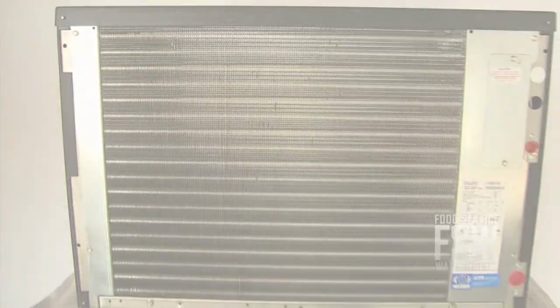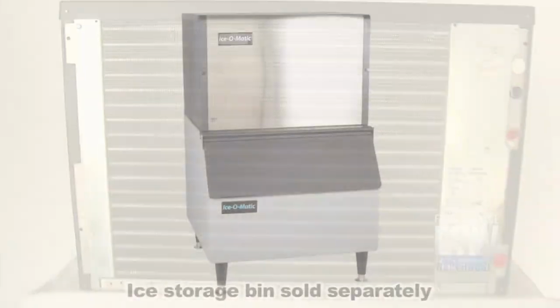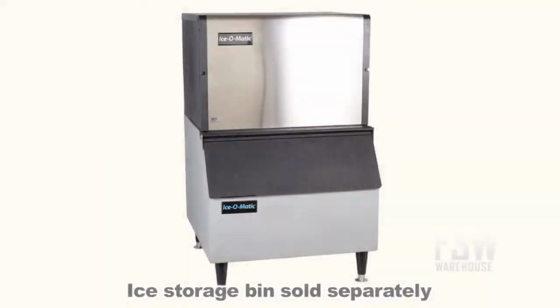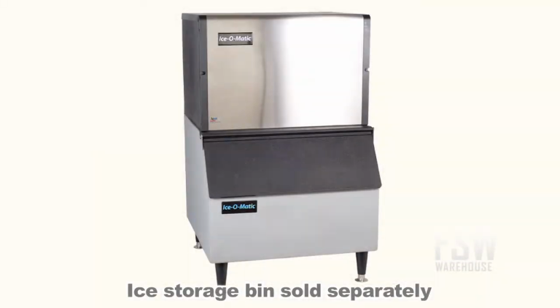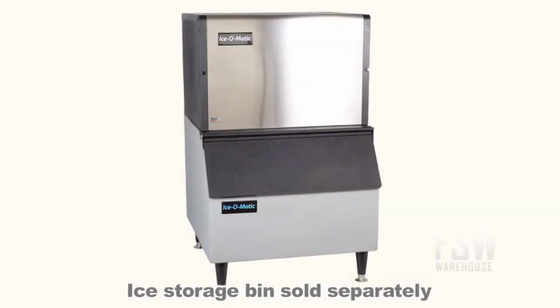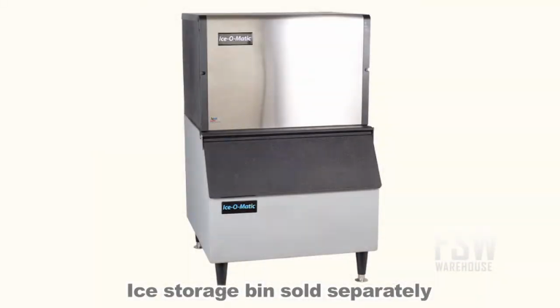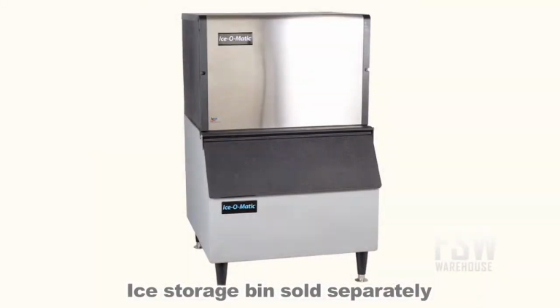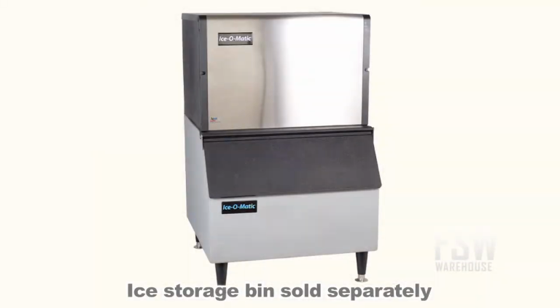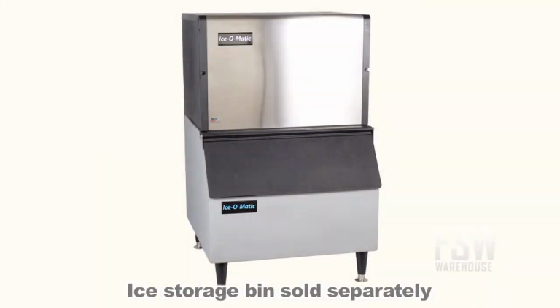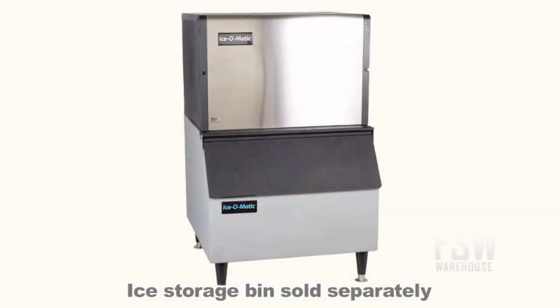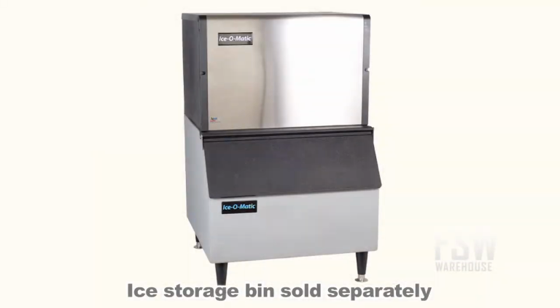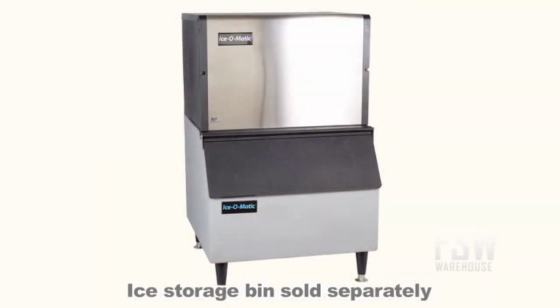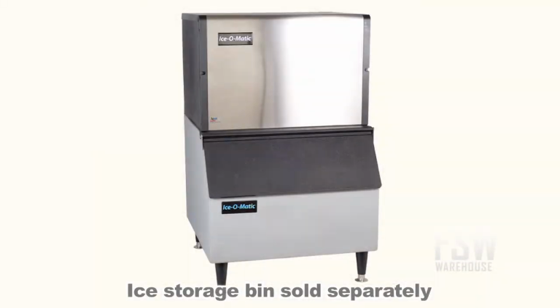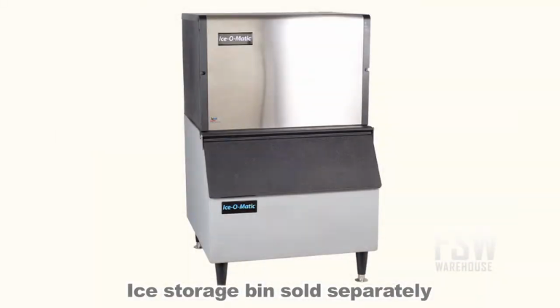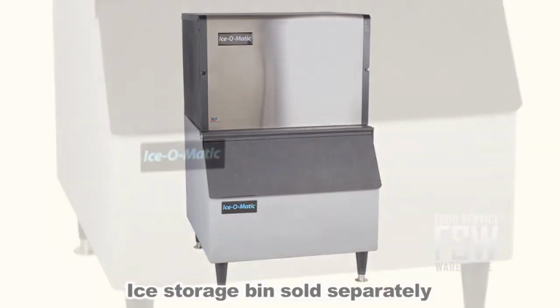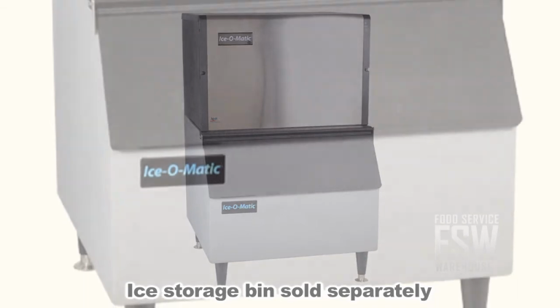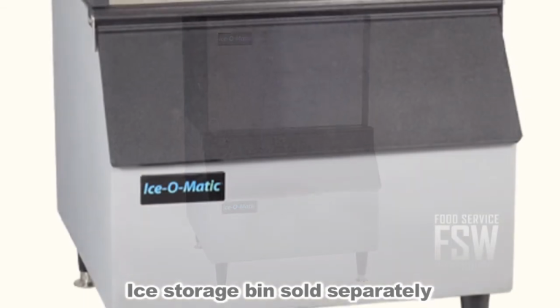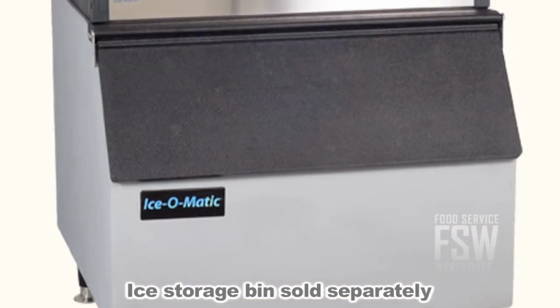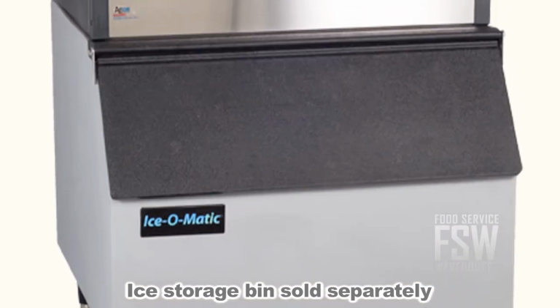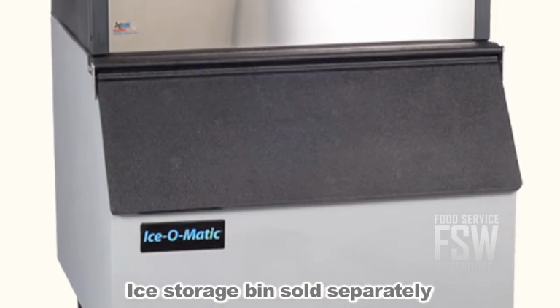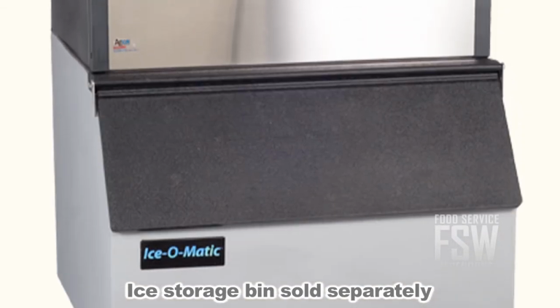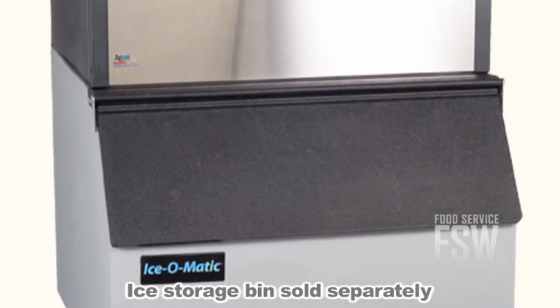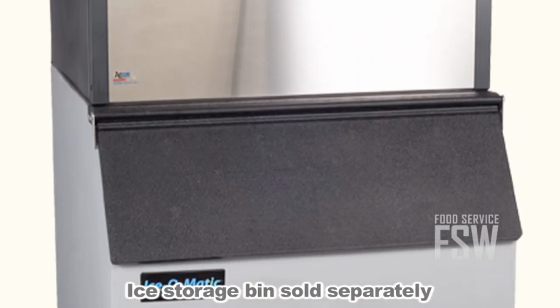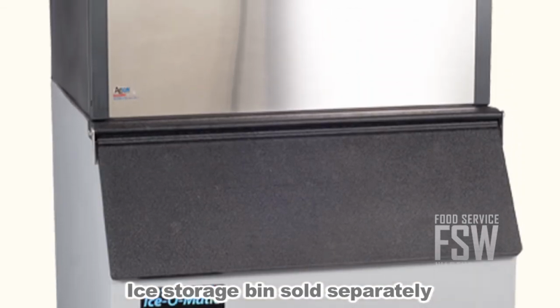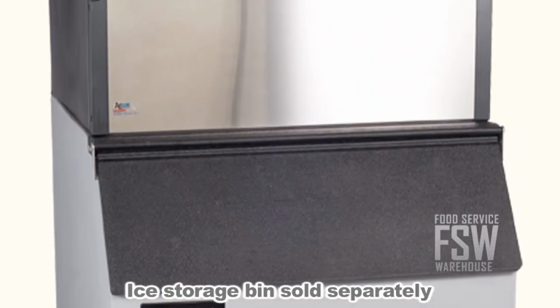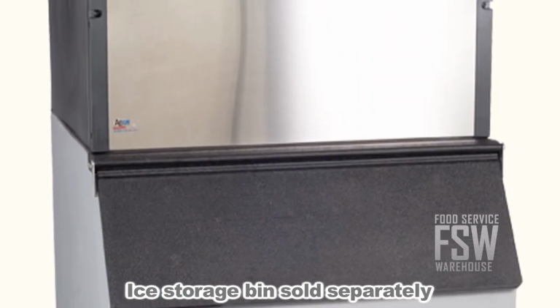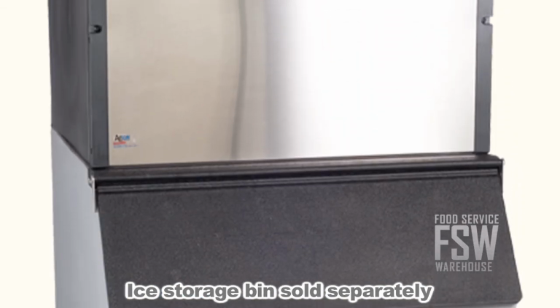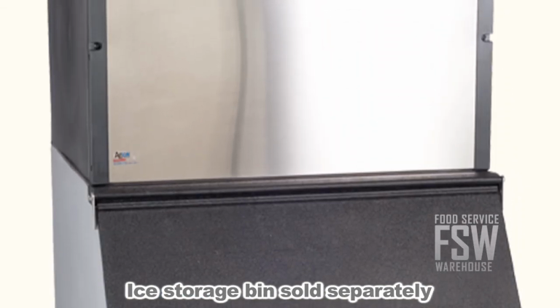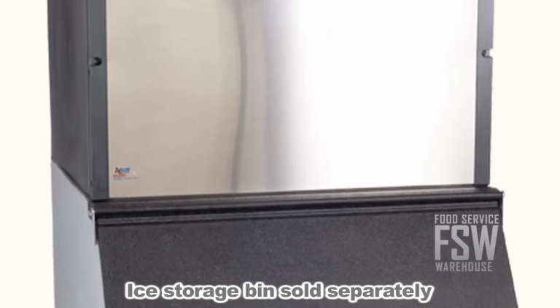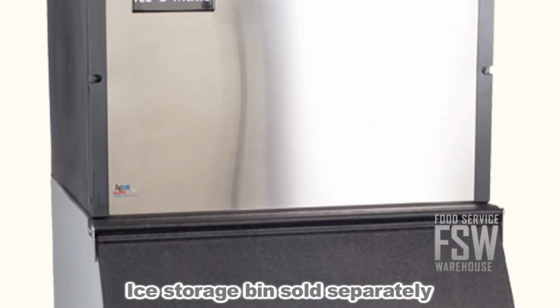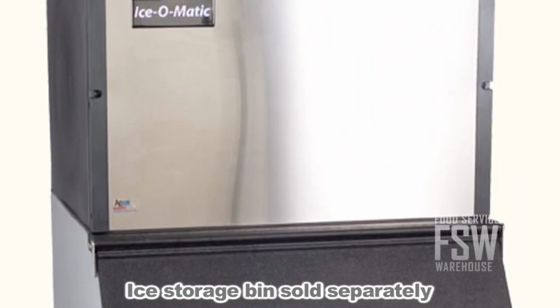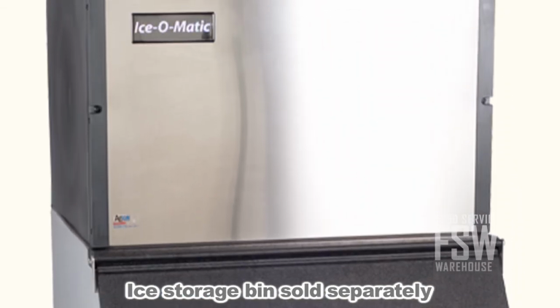The ICE-0500HA makes ice cubes but doesn't store them, so be sure to get an ice bin to store your ice until you're ready to use it. Ice-O-Matic offers several different bins to choose from.